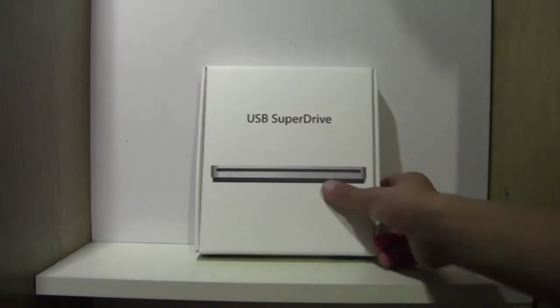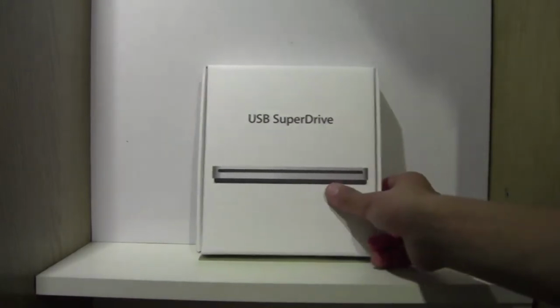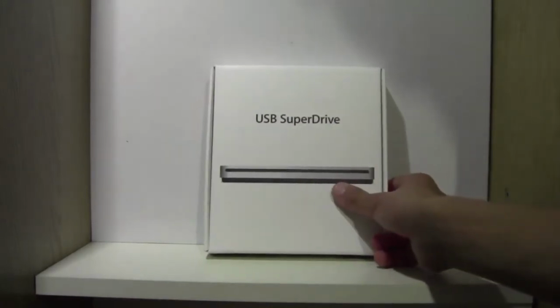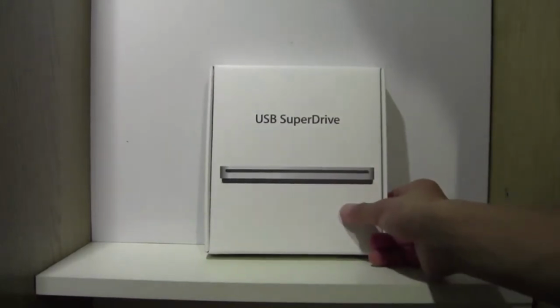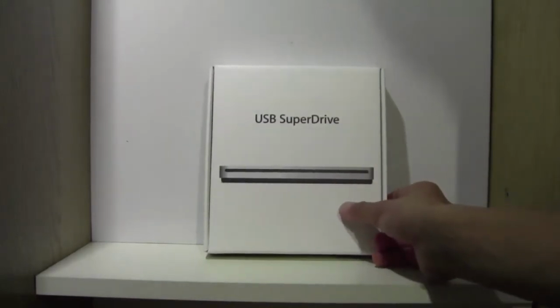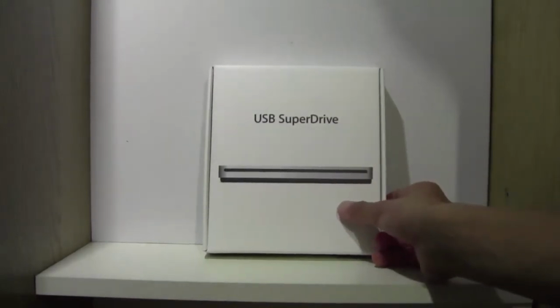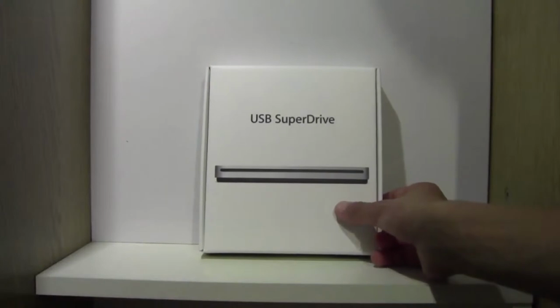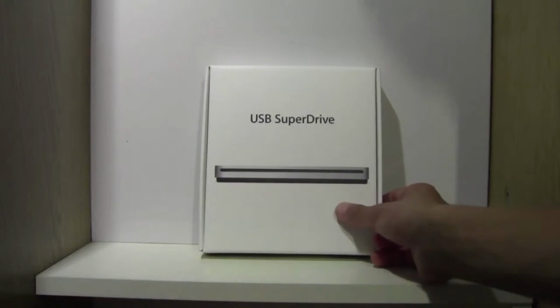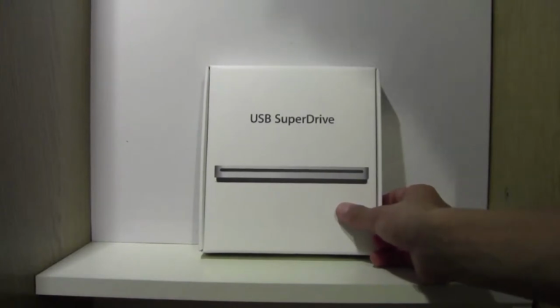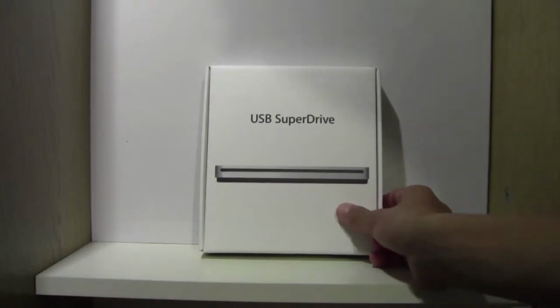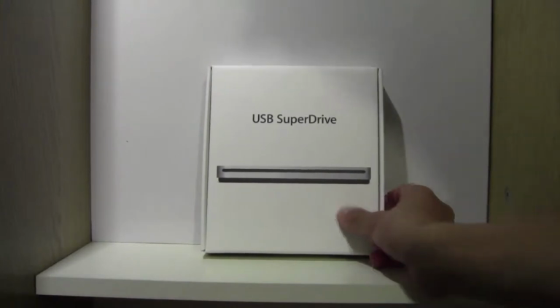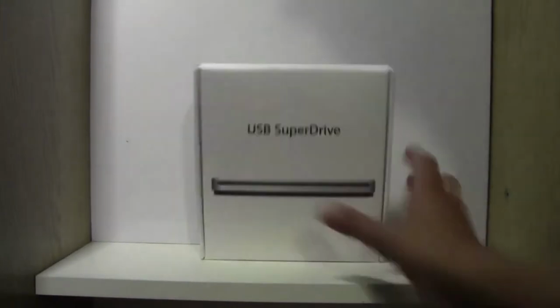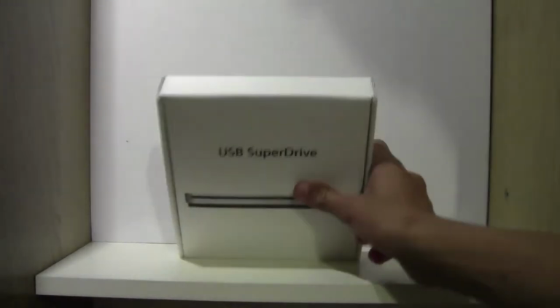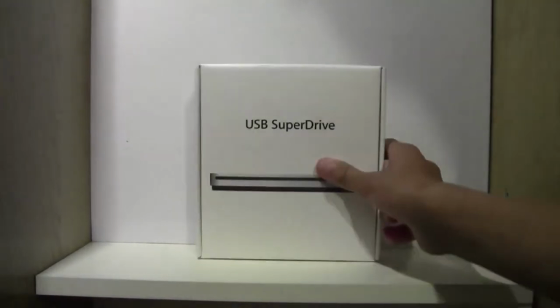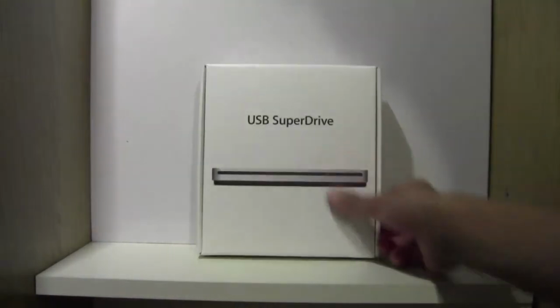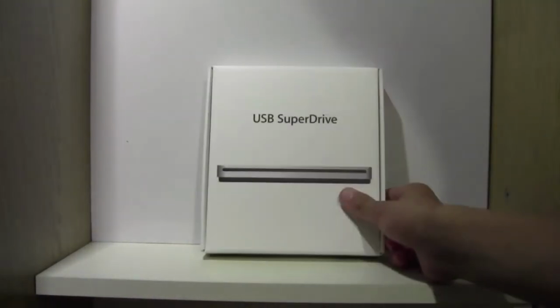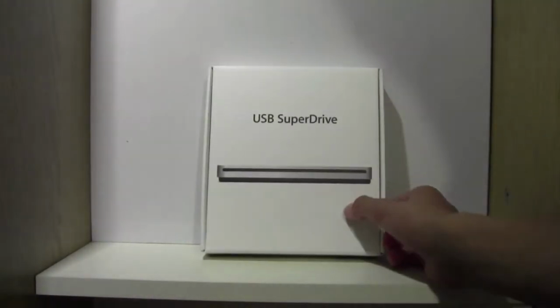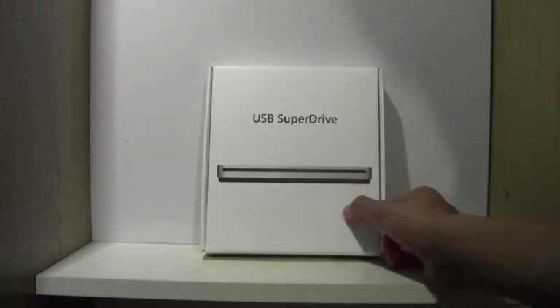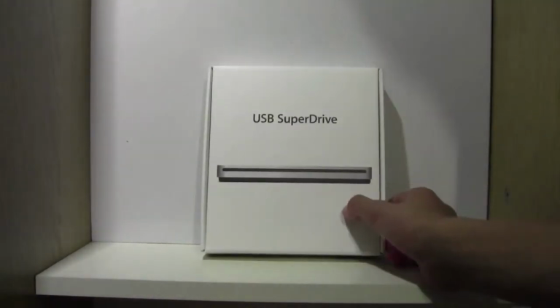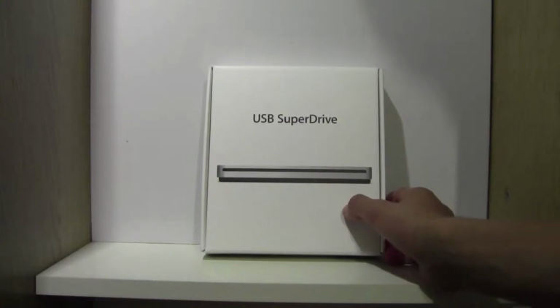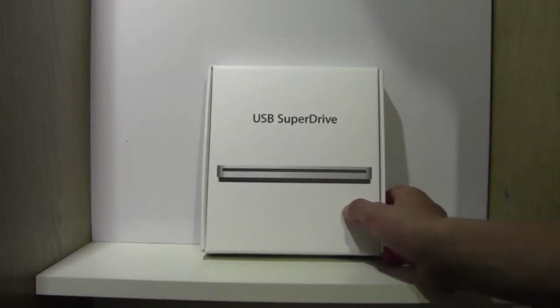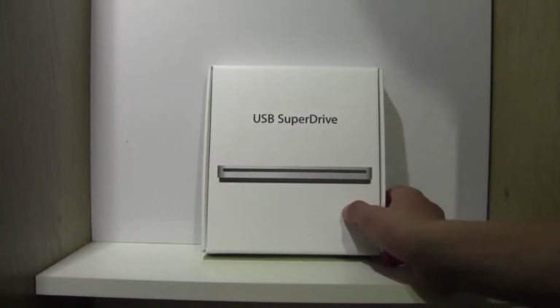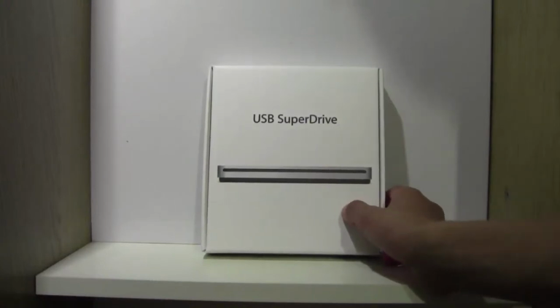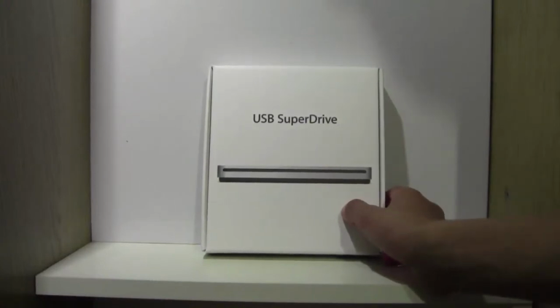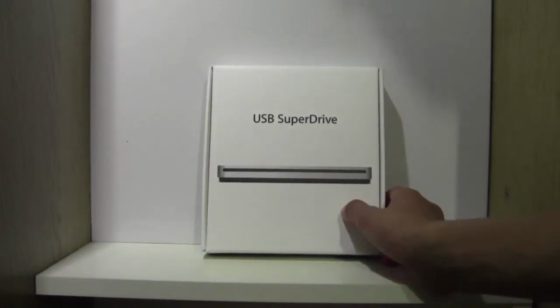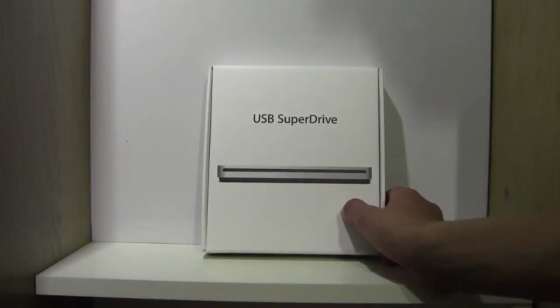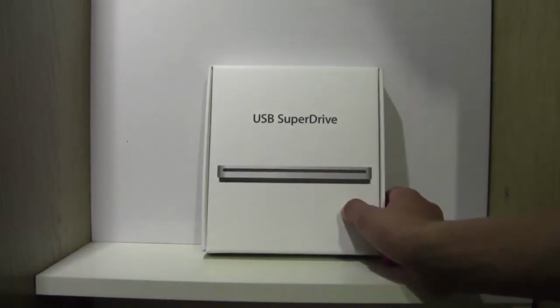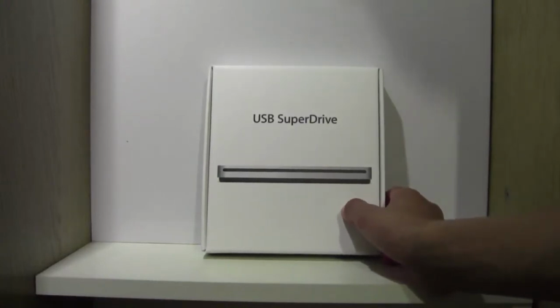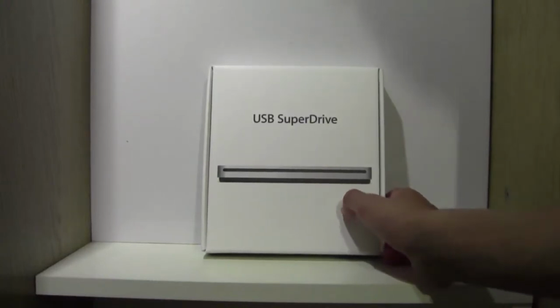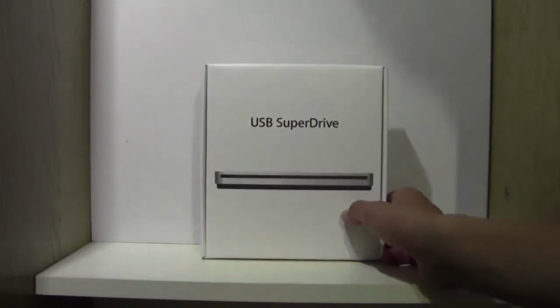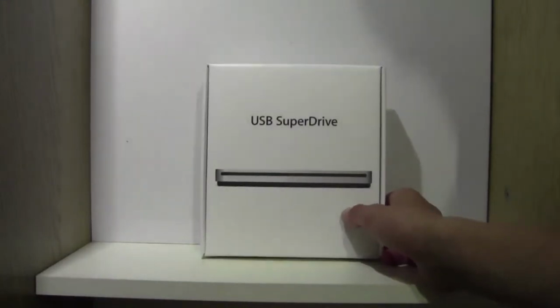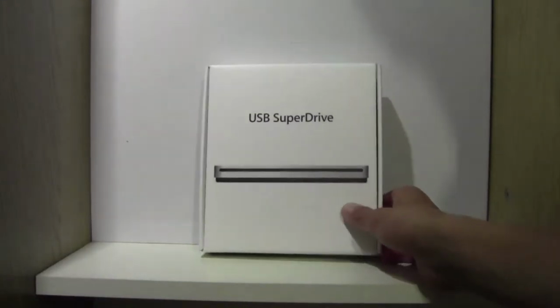So now it's a separate device, and I went to the shops and bought it here. So we can take a look at it, and this will be the unboxing, so stay tuned.